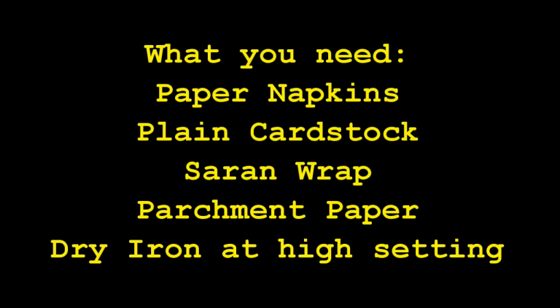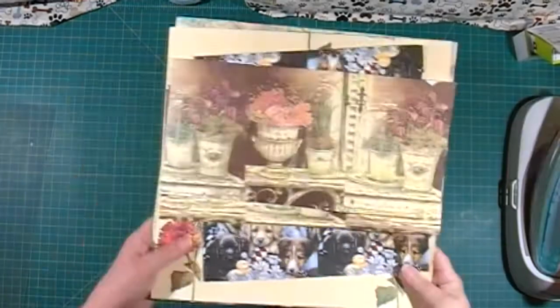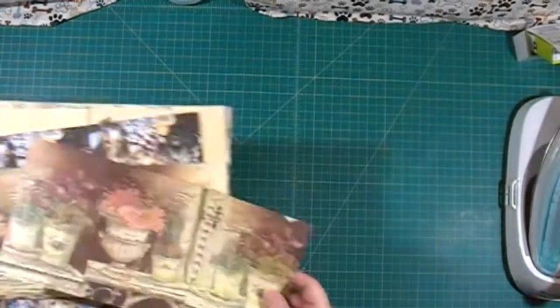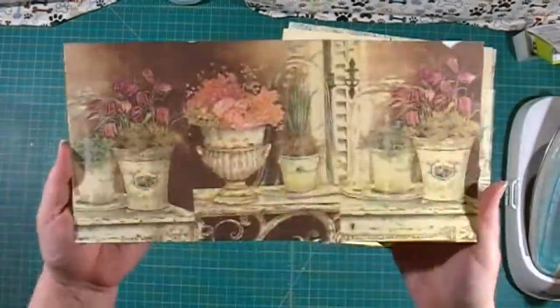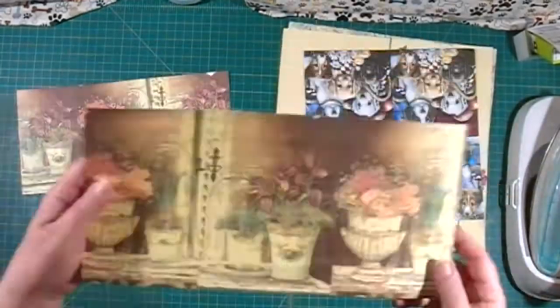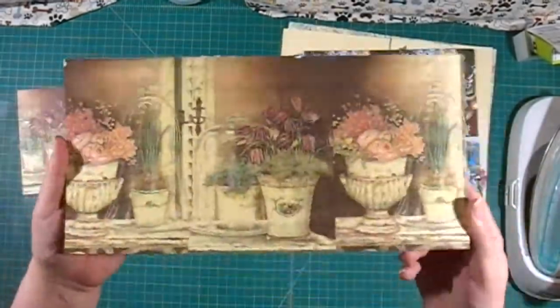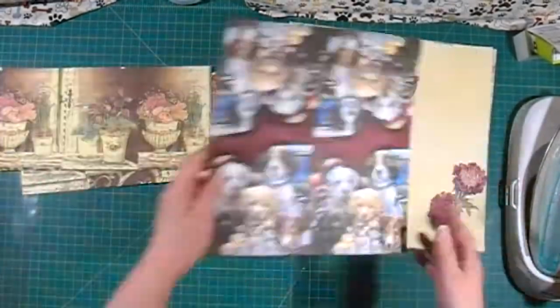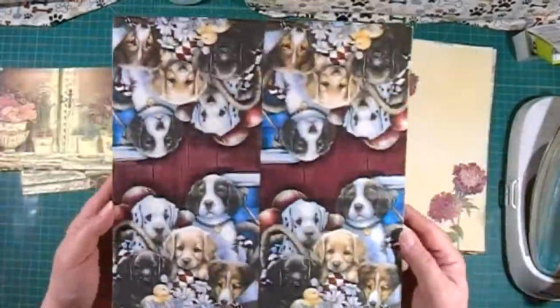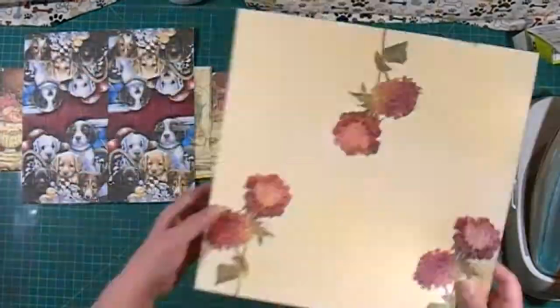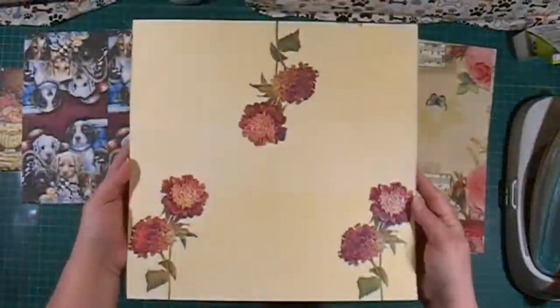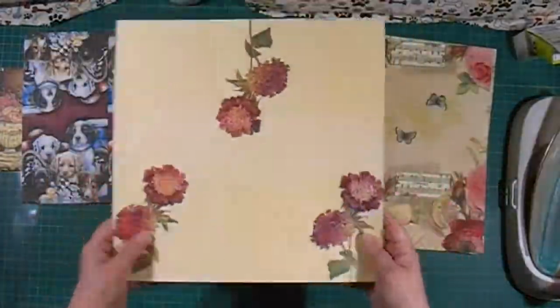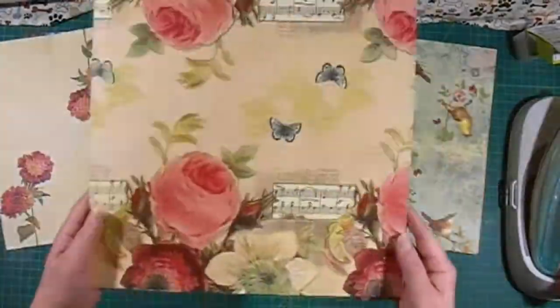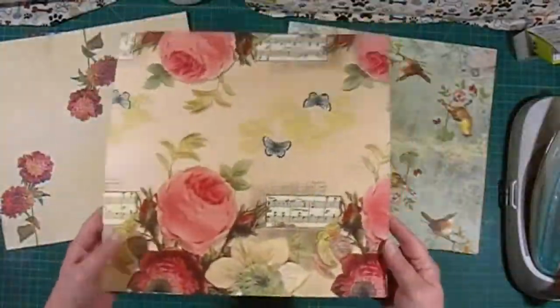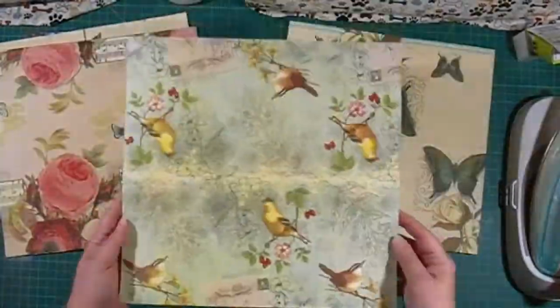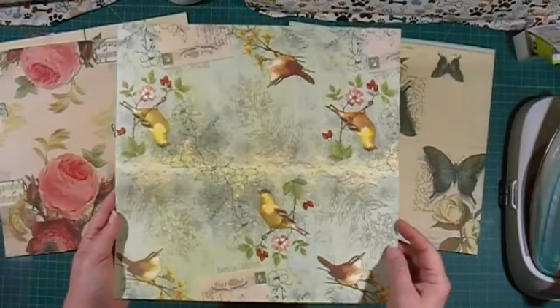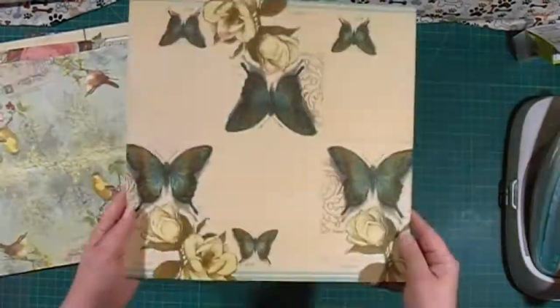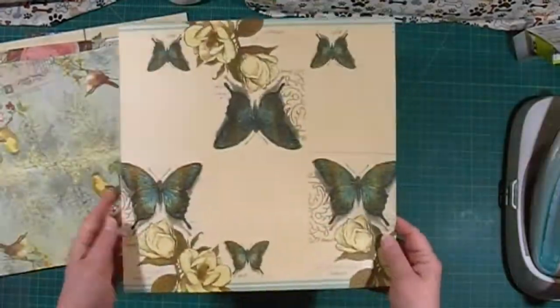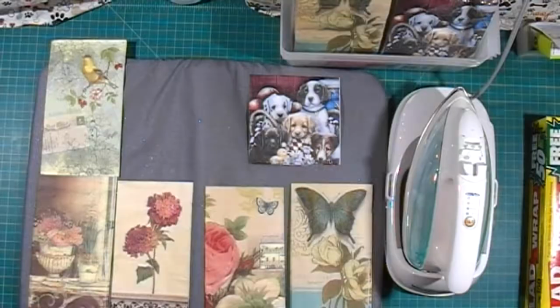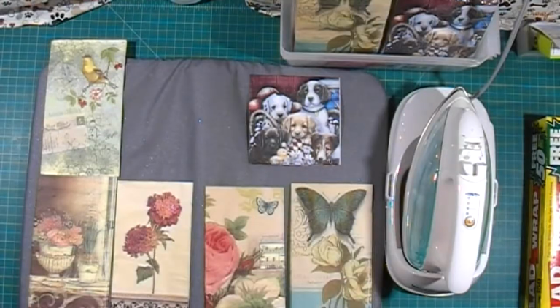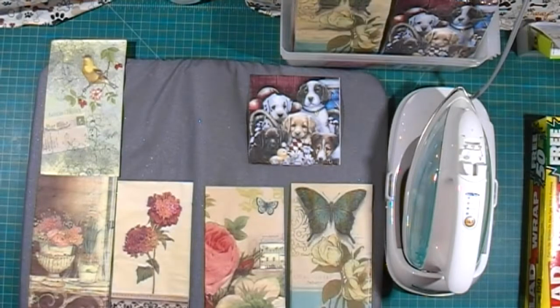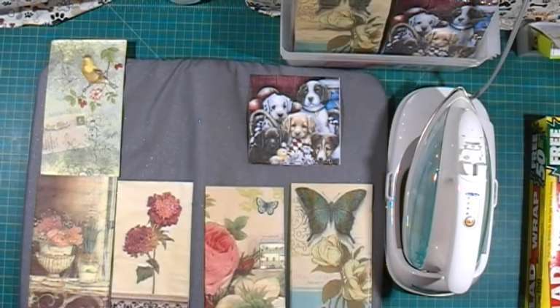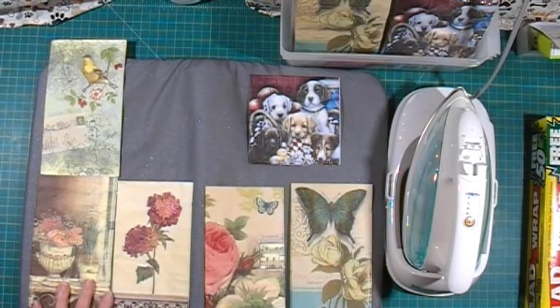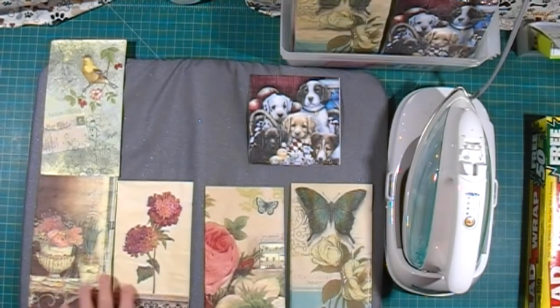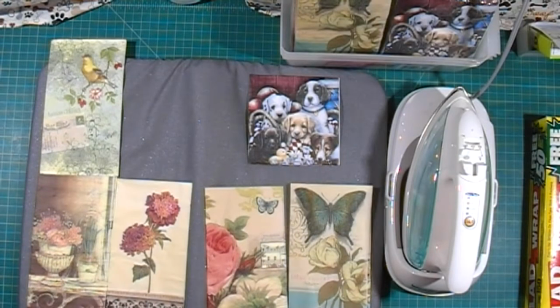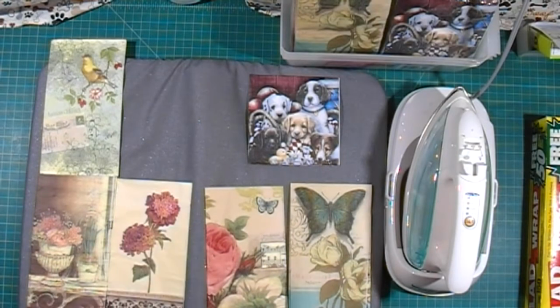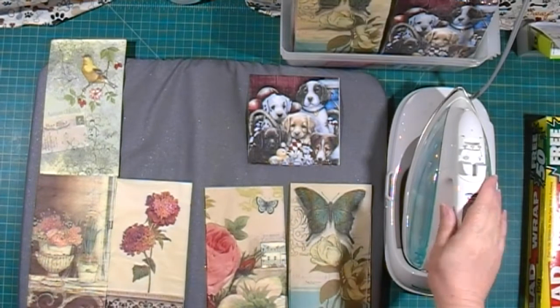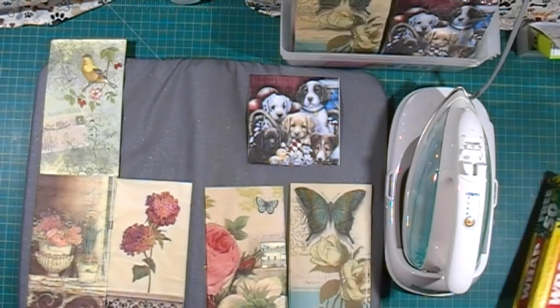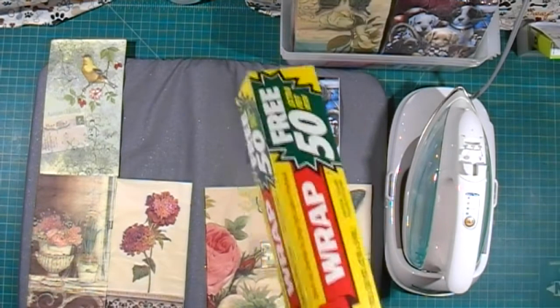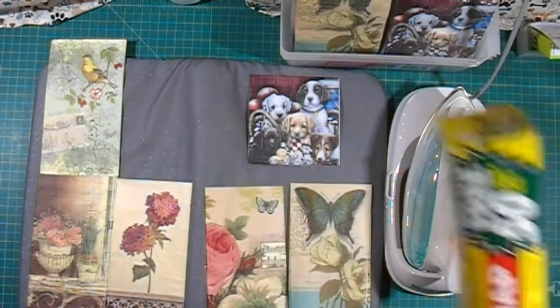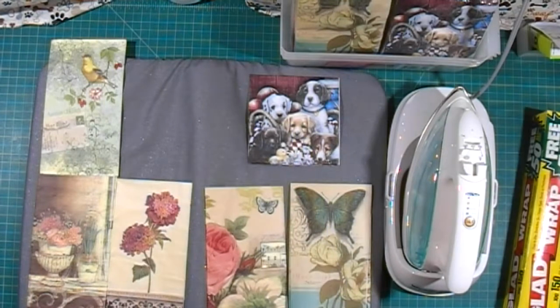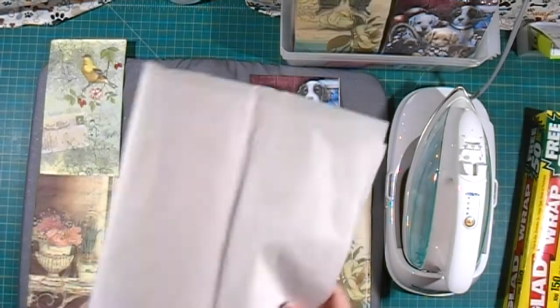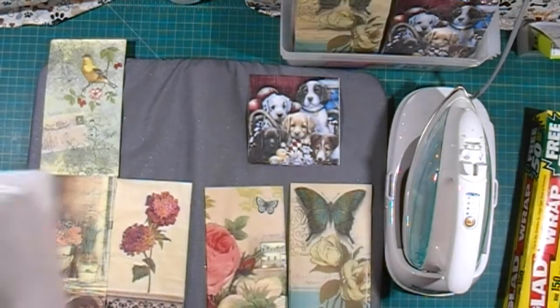In today's video, I'm going to show you how you can make some fancy cardstock using paper napkins, saran wrap, and cheap cardstock.